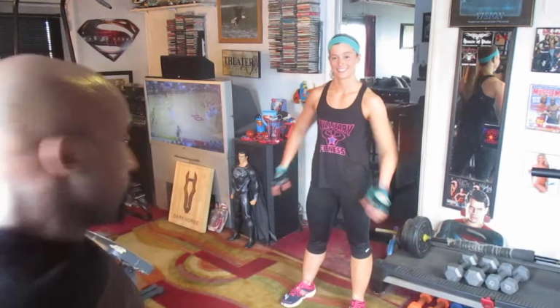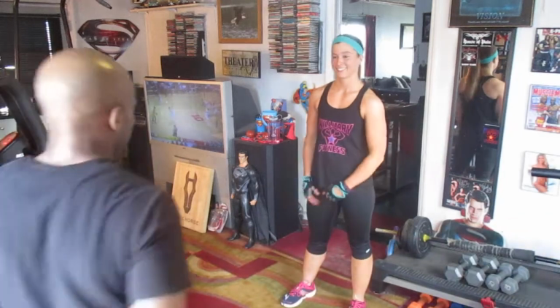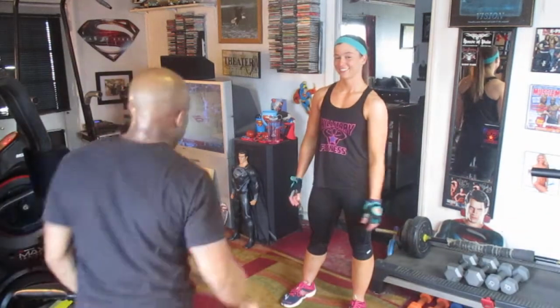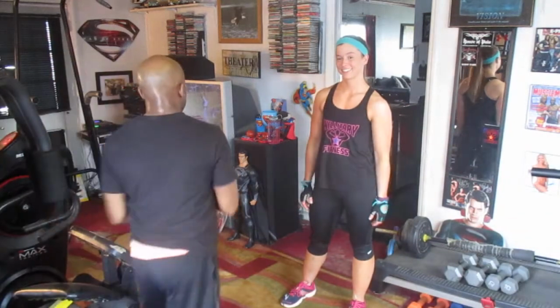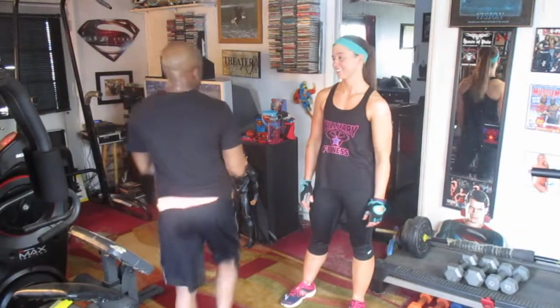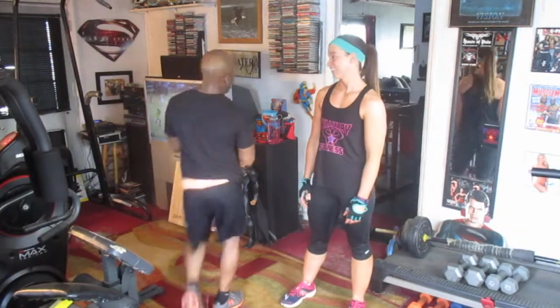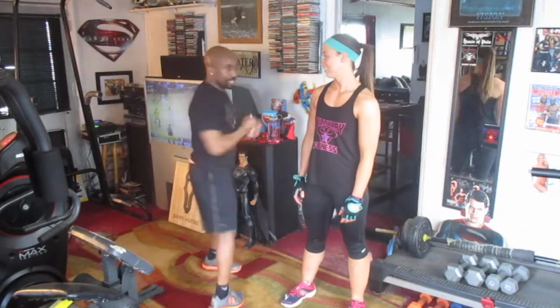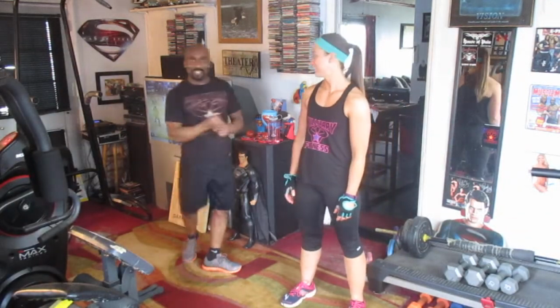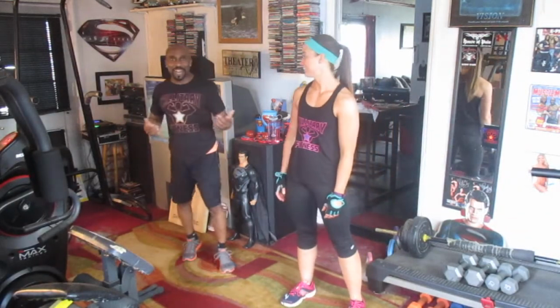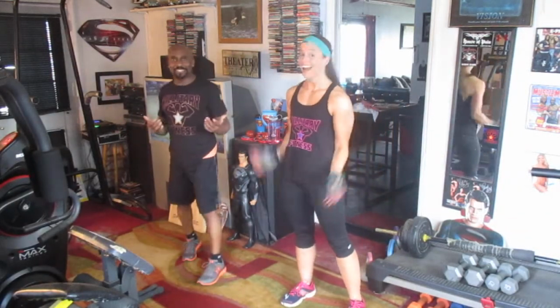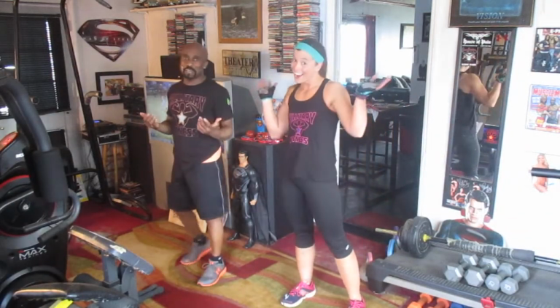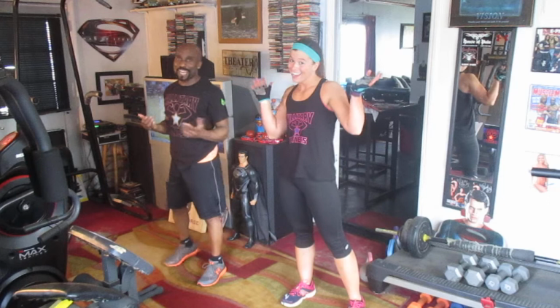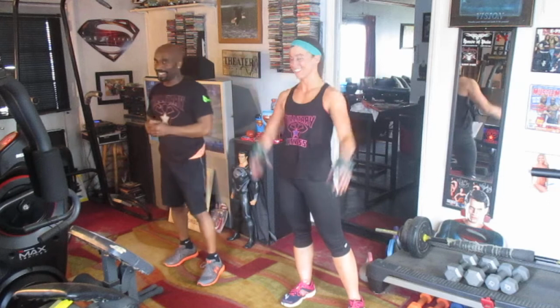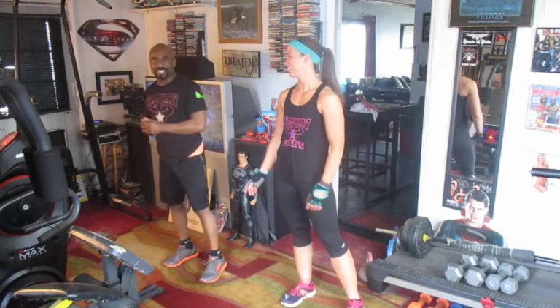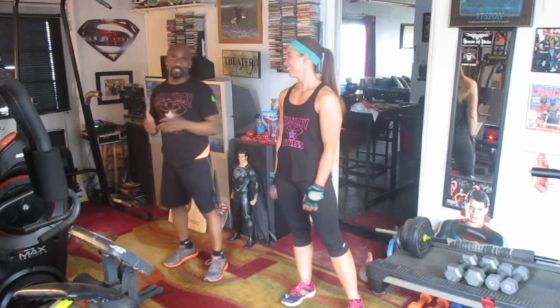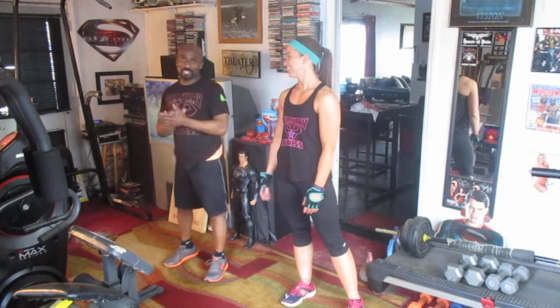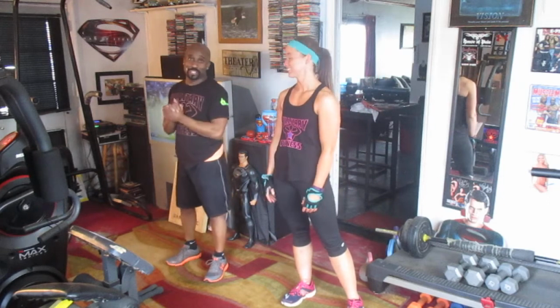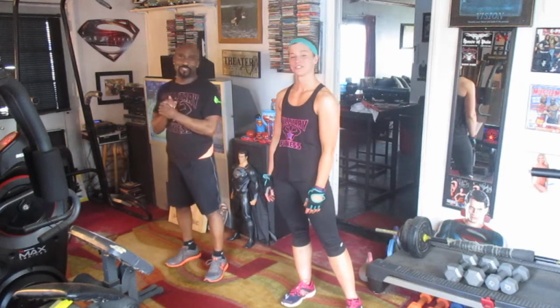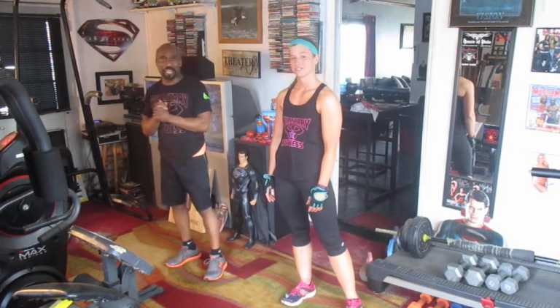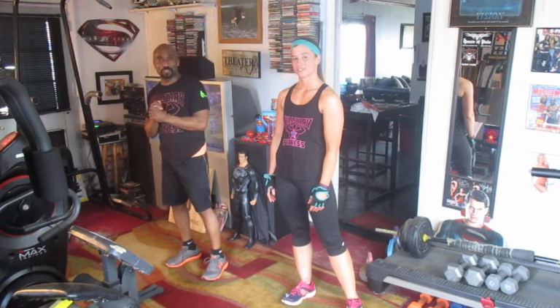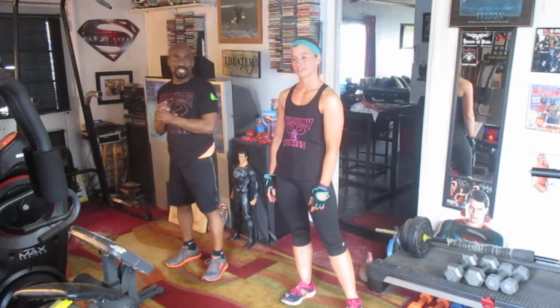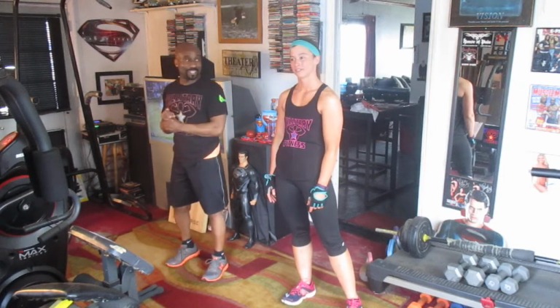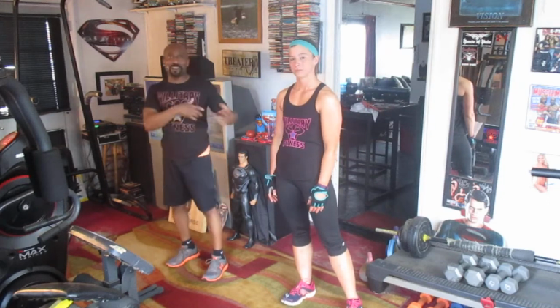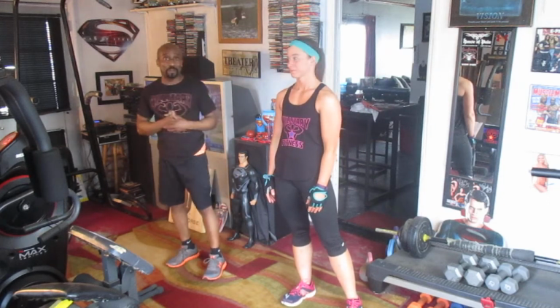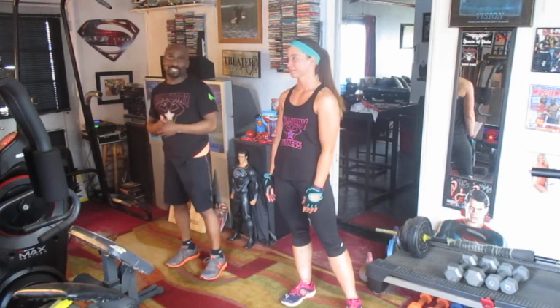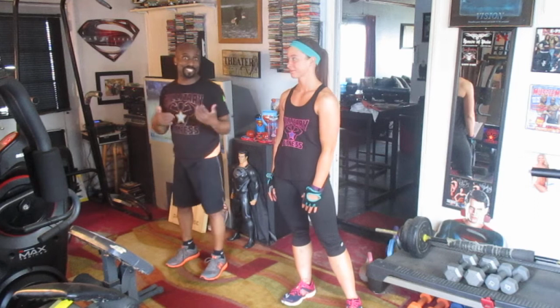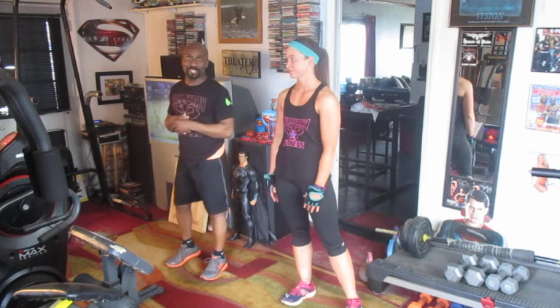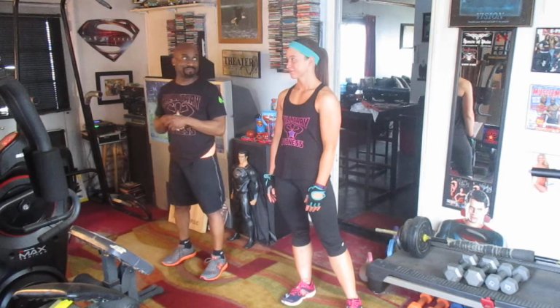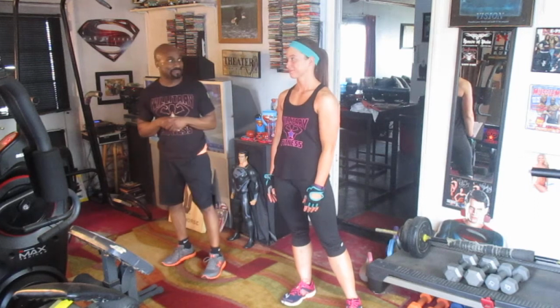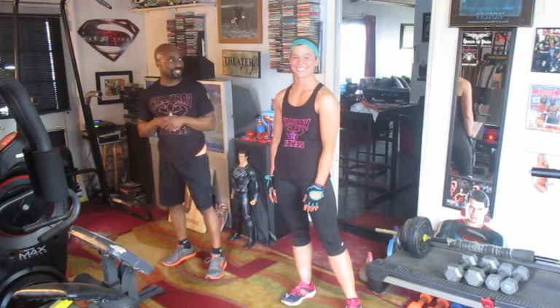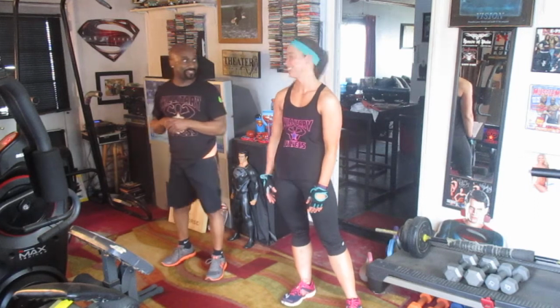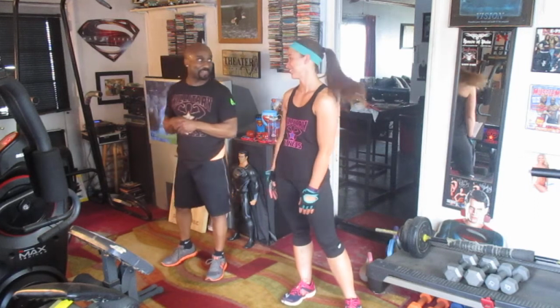All right, y'all kicking it hard at Willa Terry. We're working hard. Look who's back — we got Britt back. She's on a fabulous journey to her fitness modeling career, and I'm going to let her say a couple things because I haven't seen Britt in, what, four or five months?